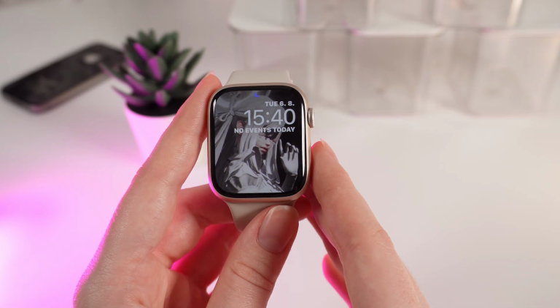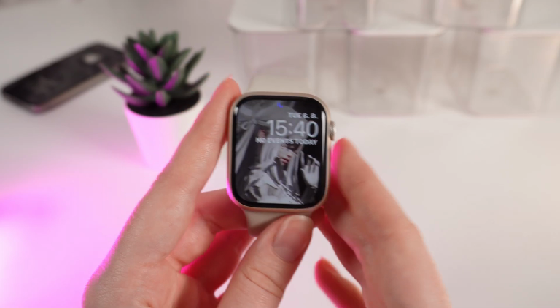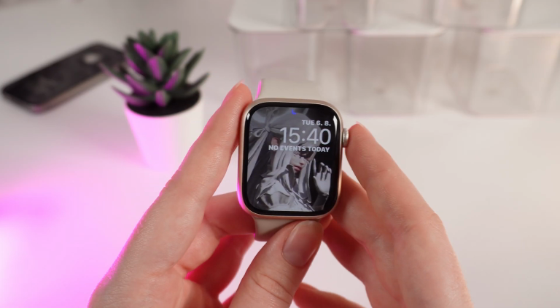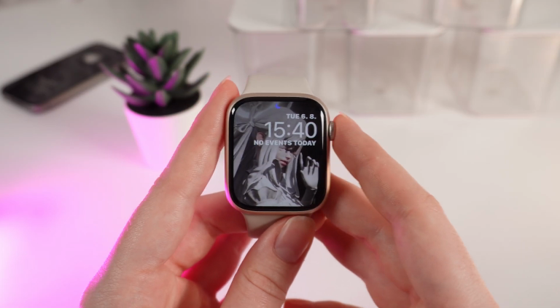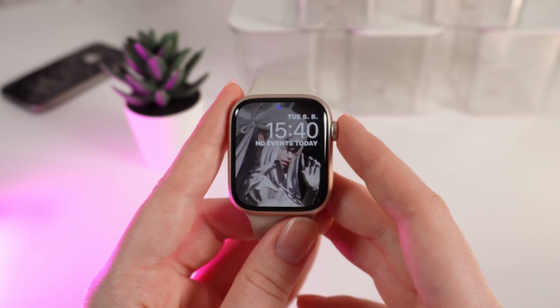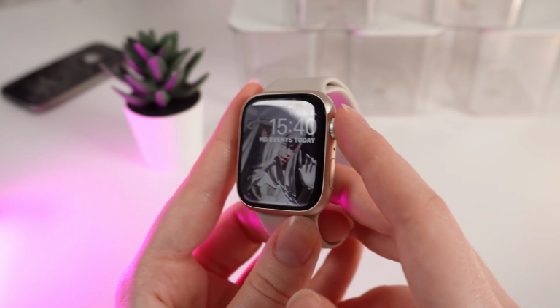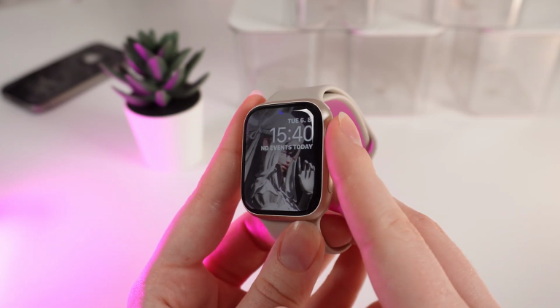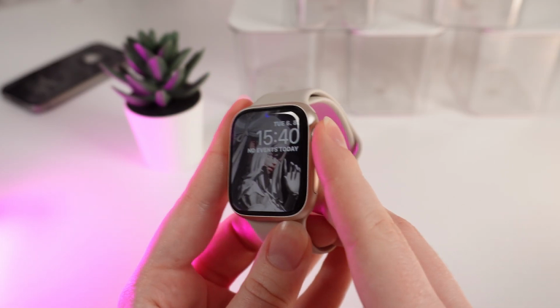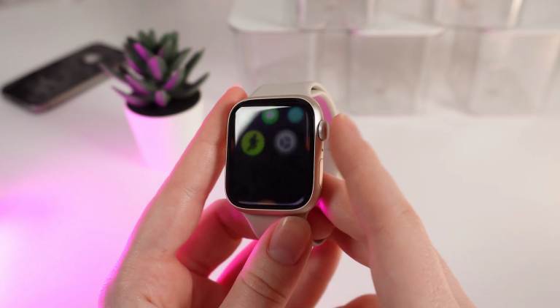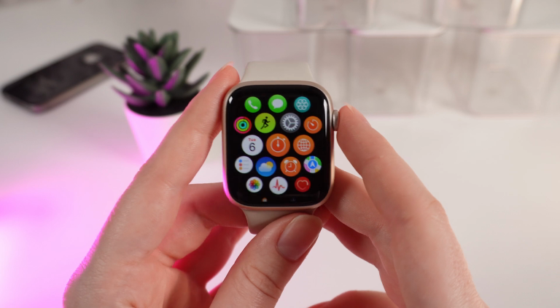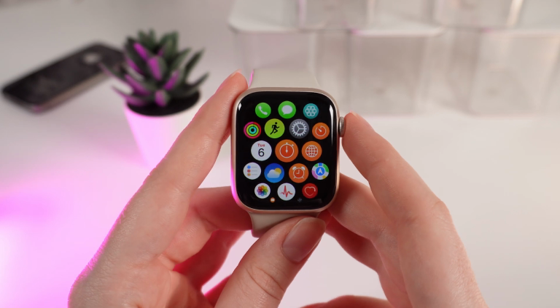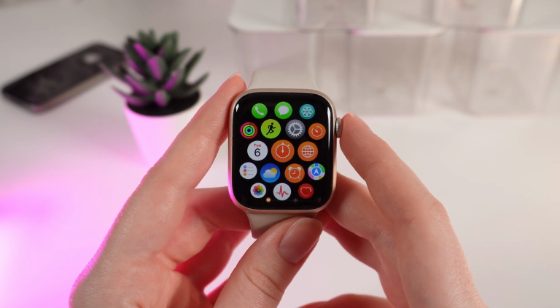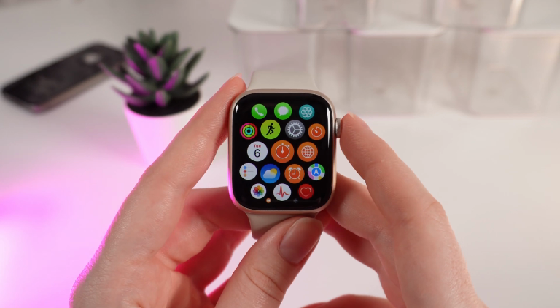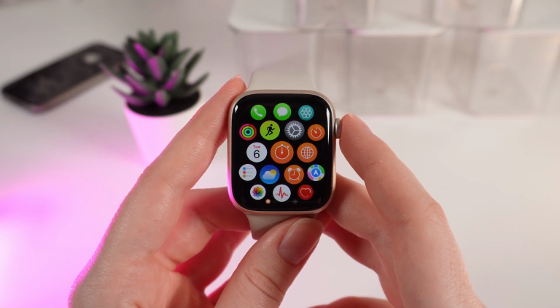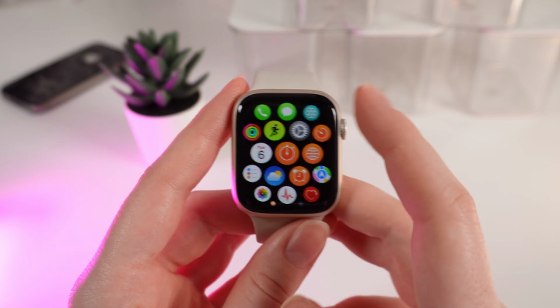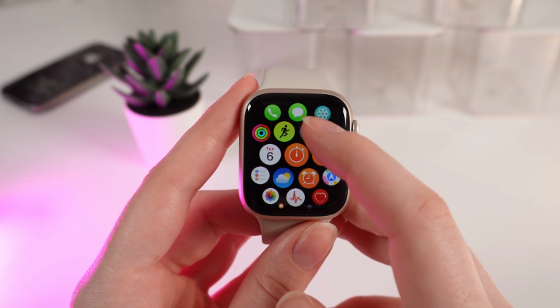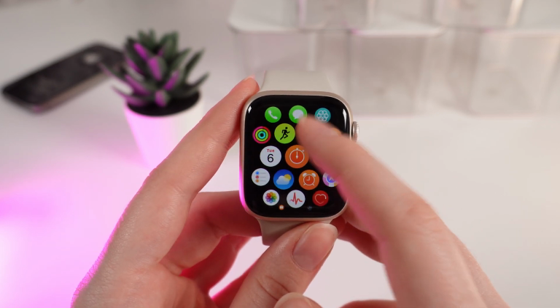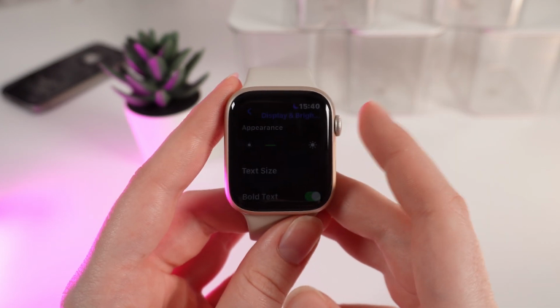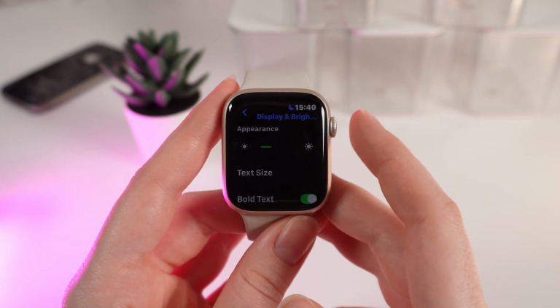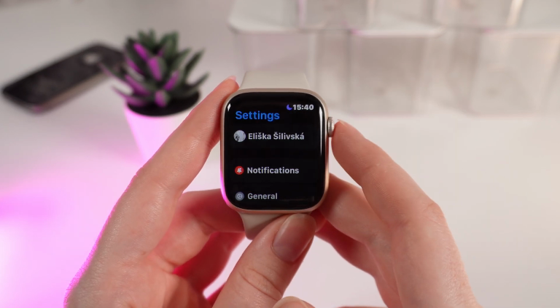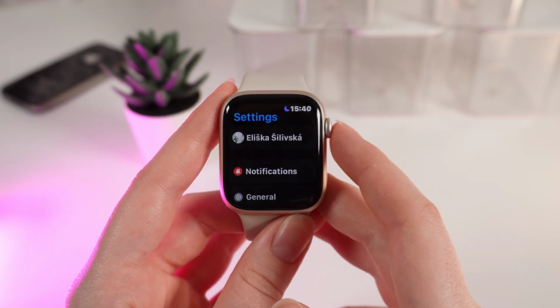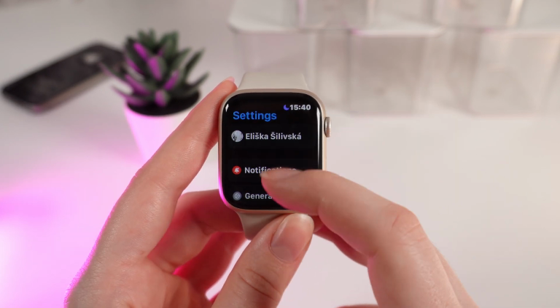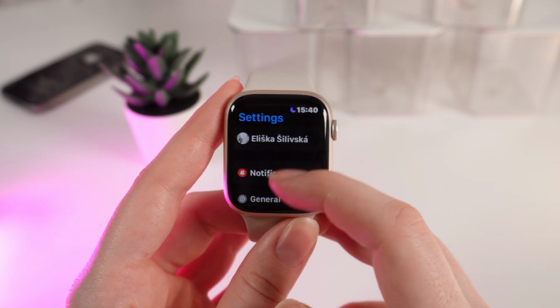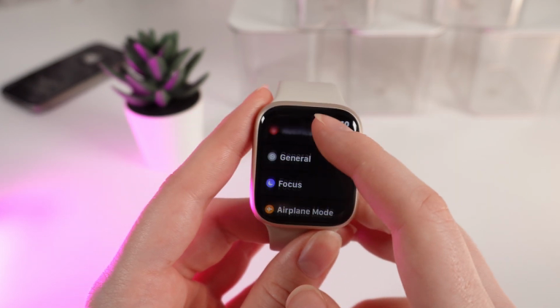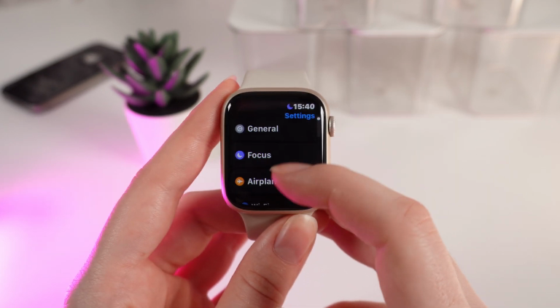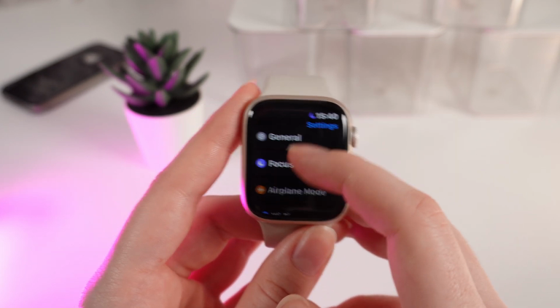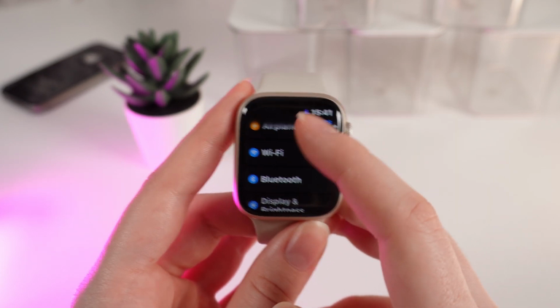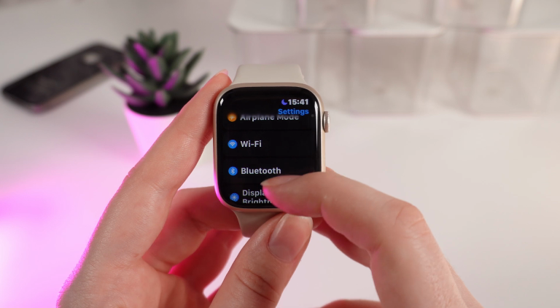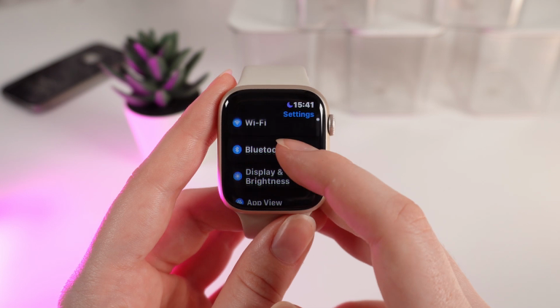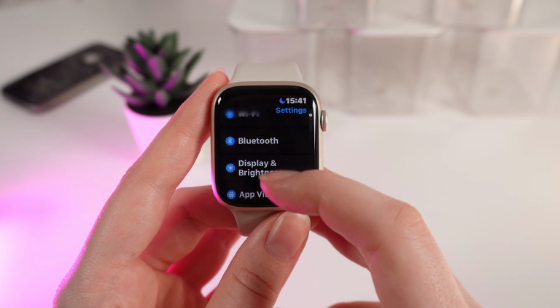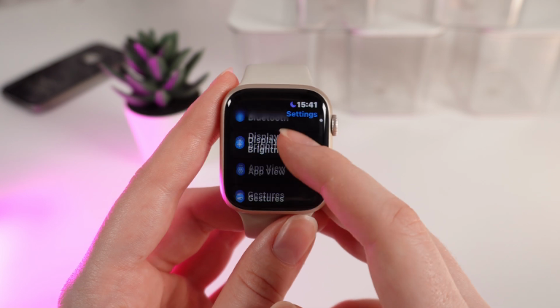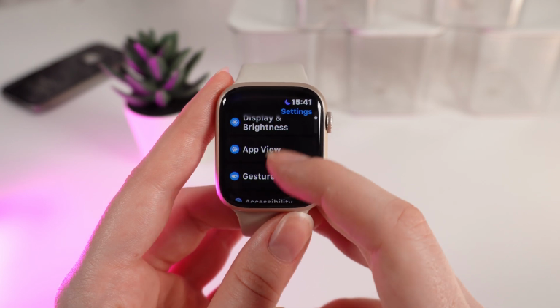As a first step, click on the digital crown to open applications on your watch and click on settings. After this, scroll down until you will see the tab named Accessibility.